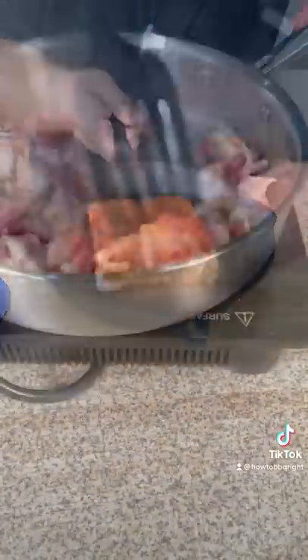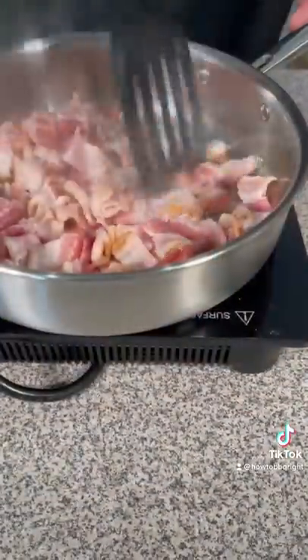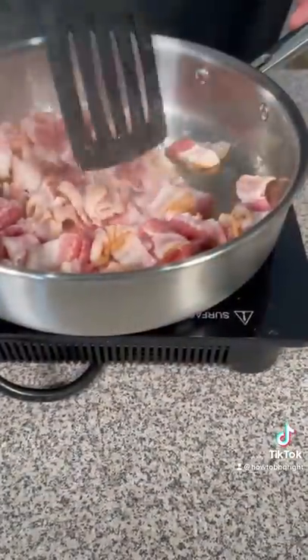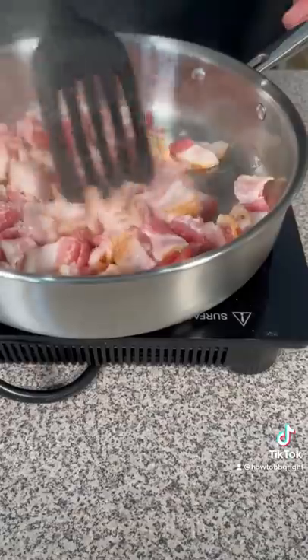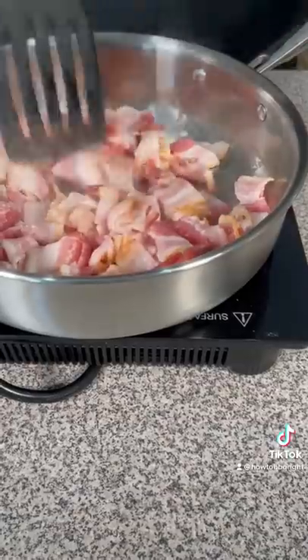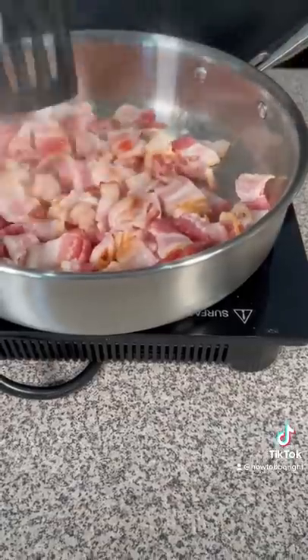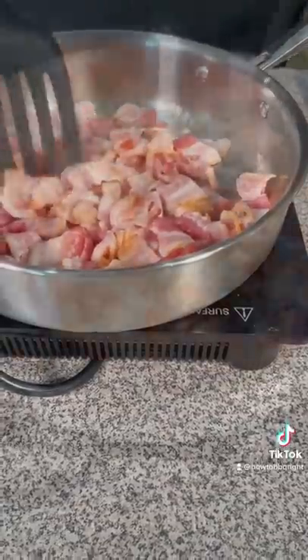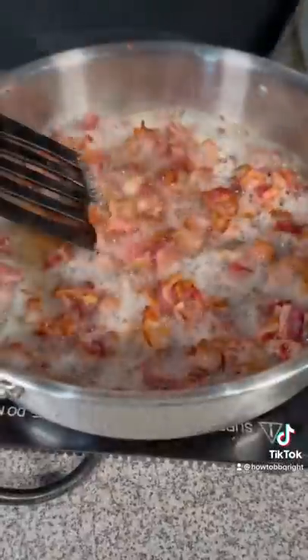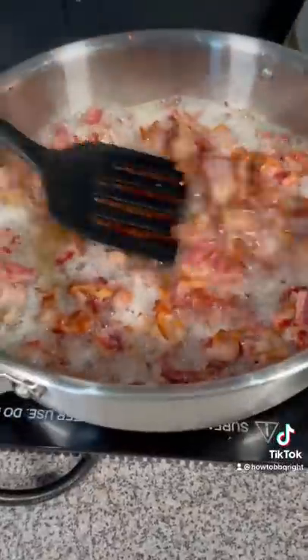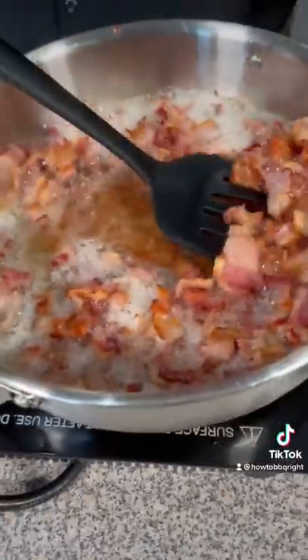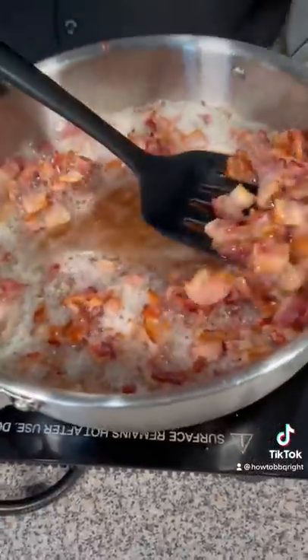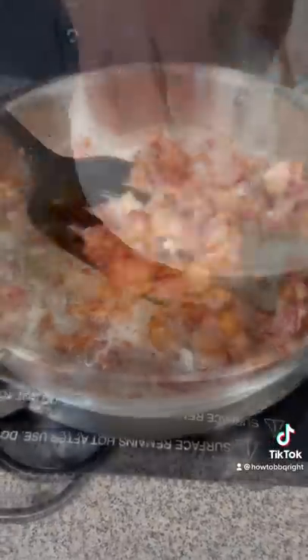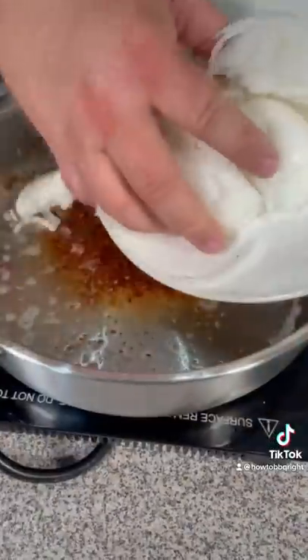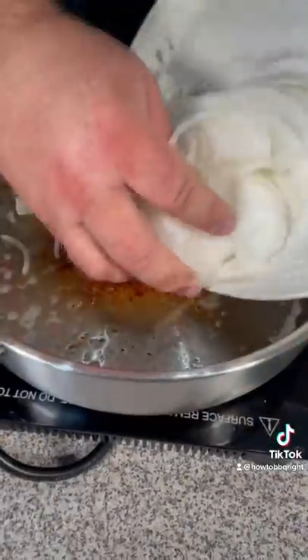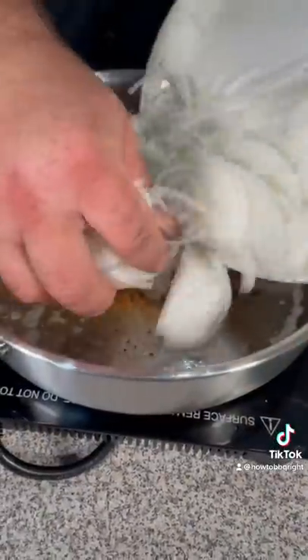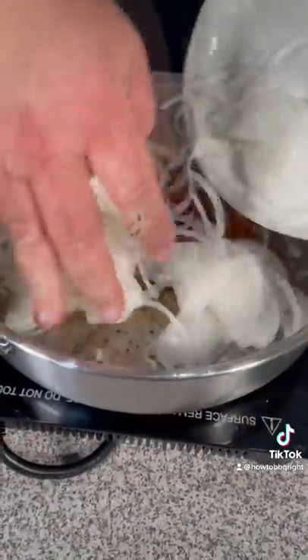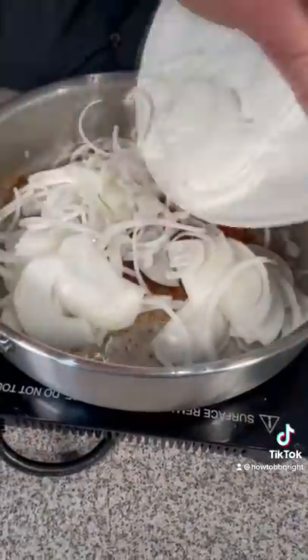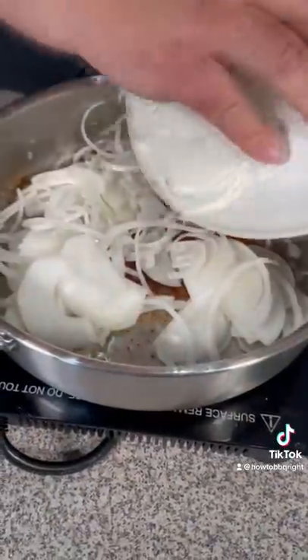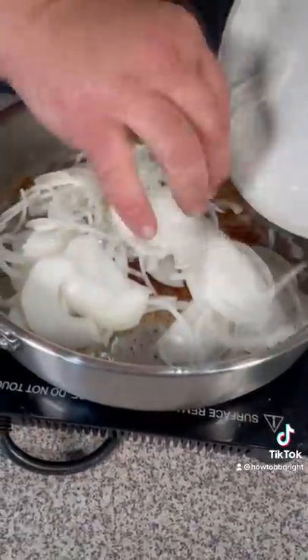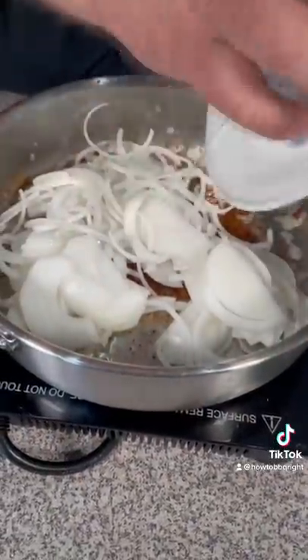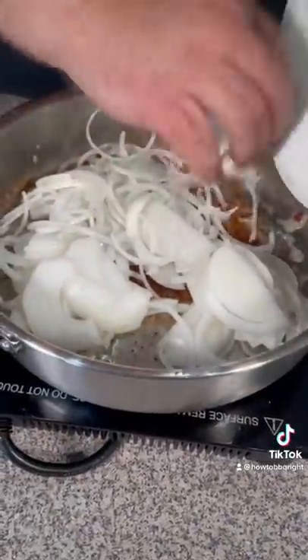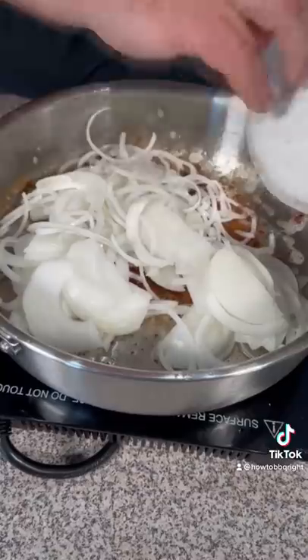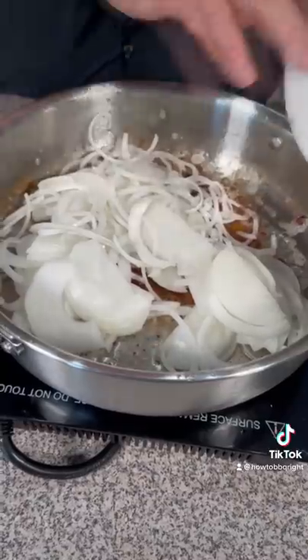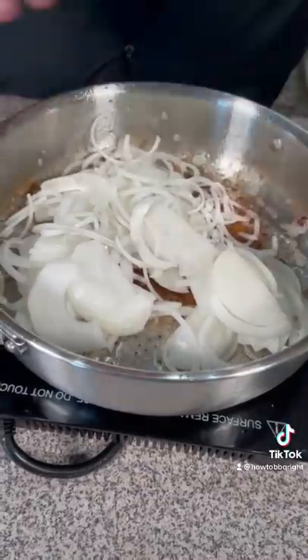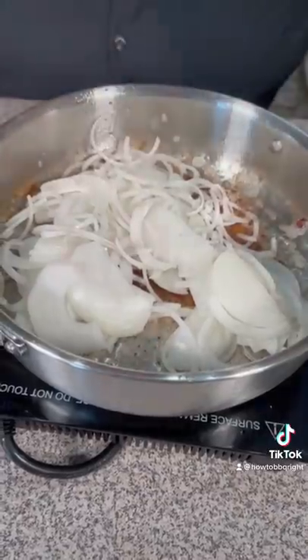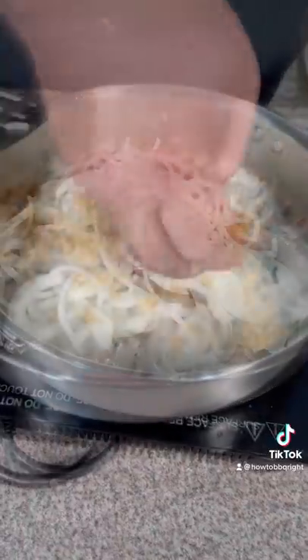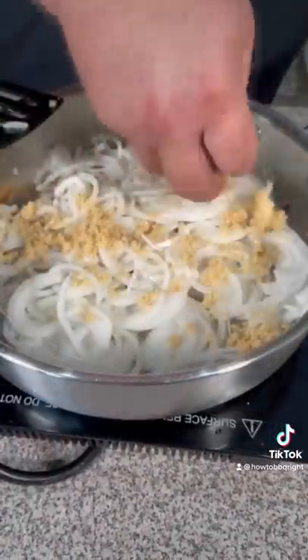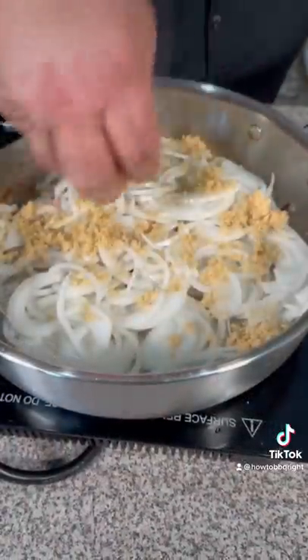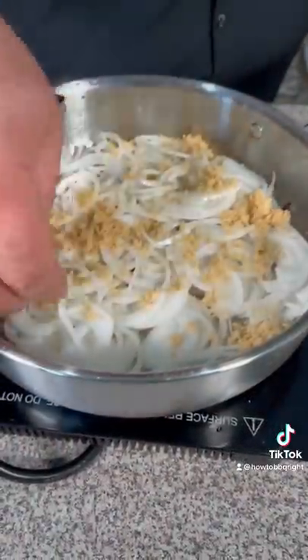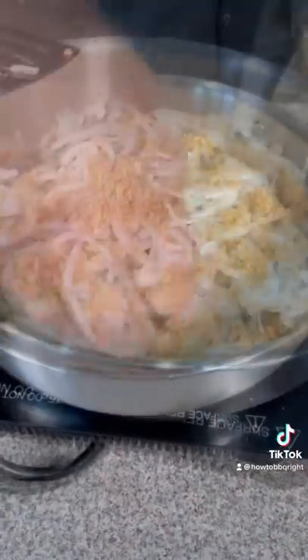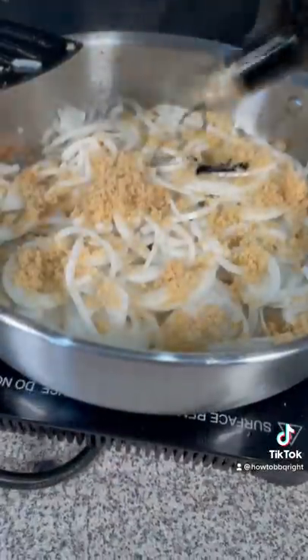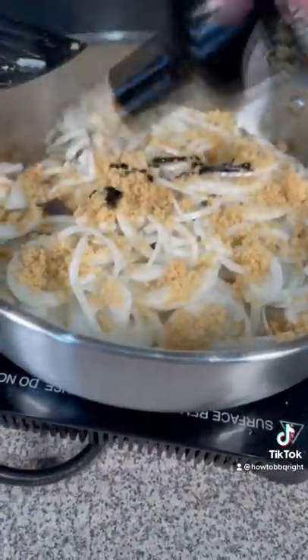Let me tell you about this jam up bacon jam. I browned up some bacon, took it out, drained it on paper towels. Thinly sliced onion back in the bacon grease. Brown sugar. Balsamic vinegar.